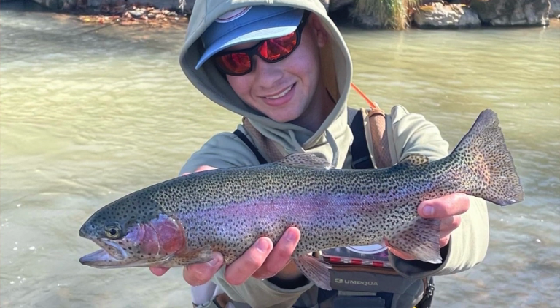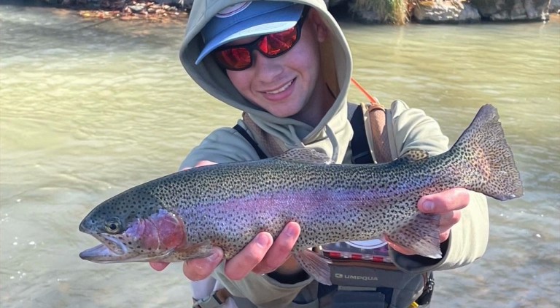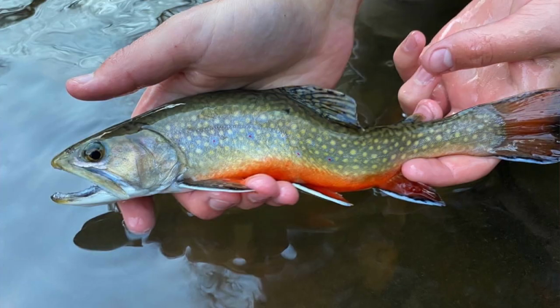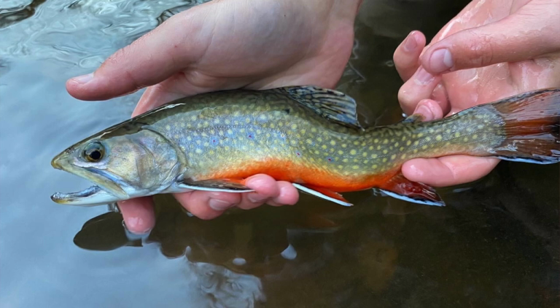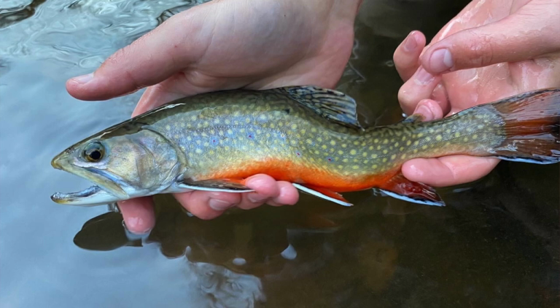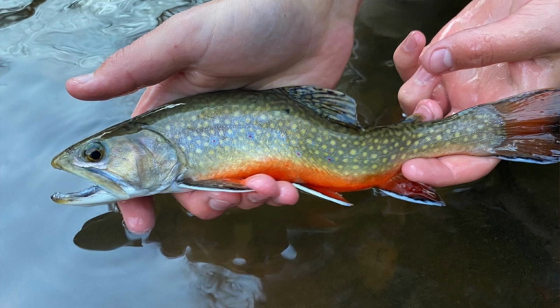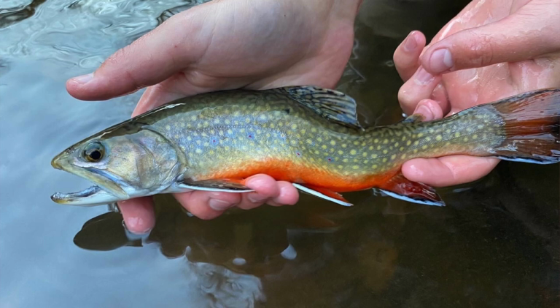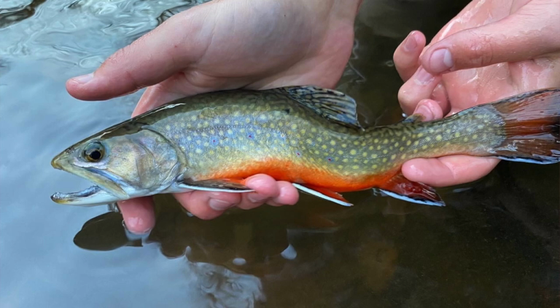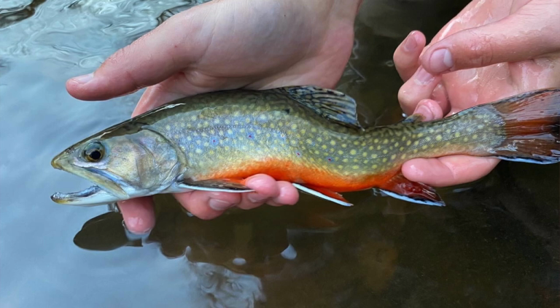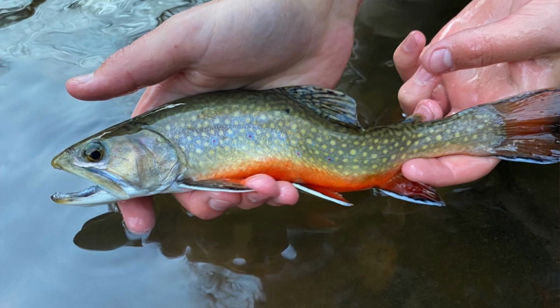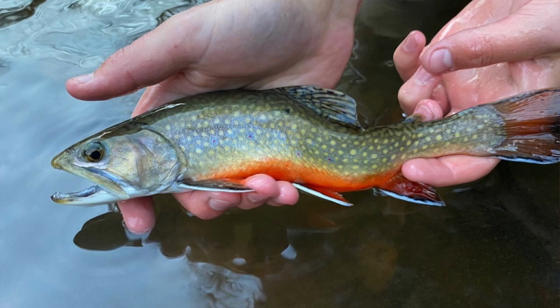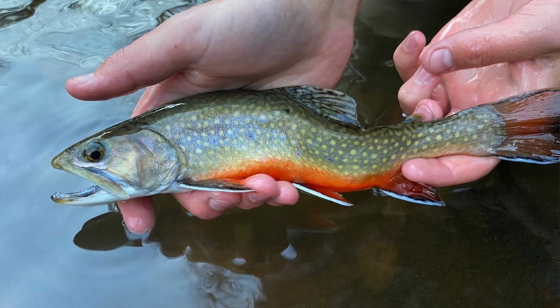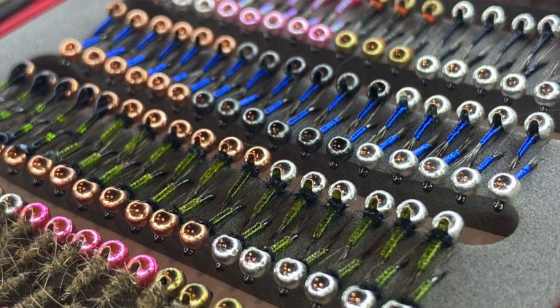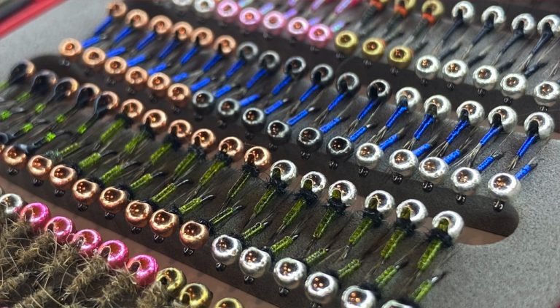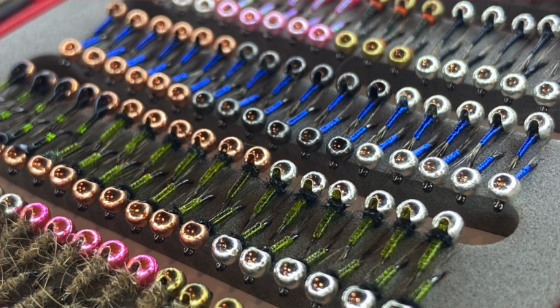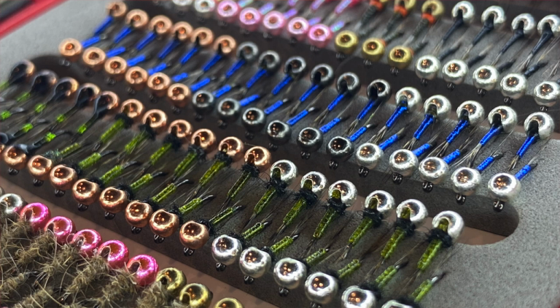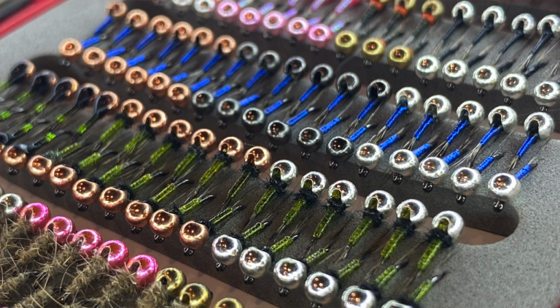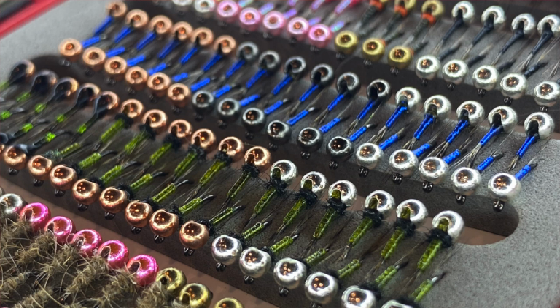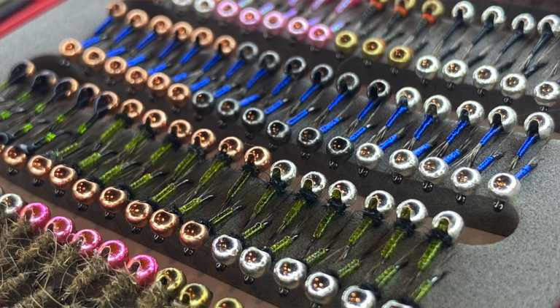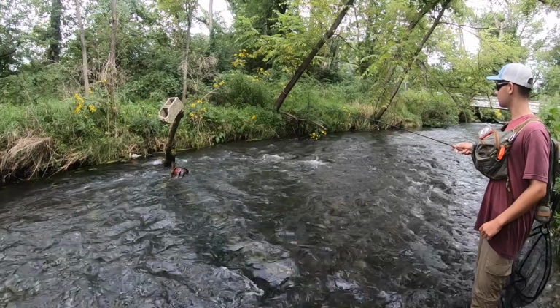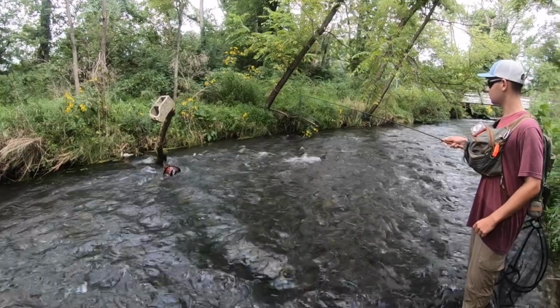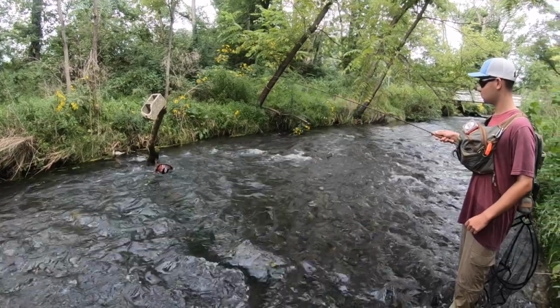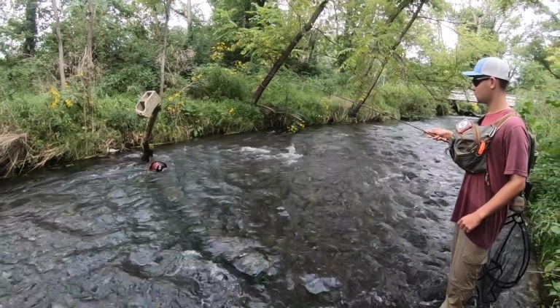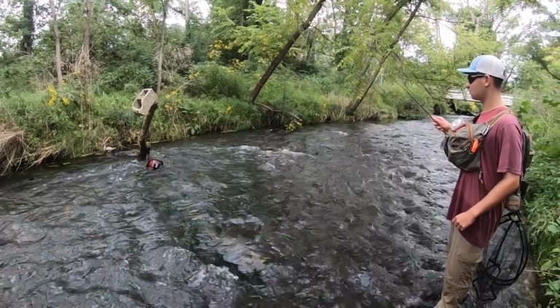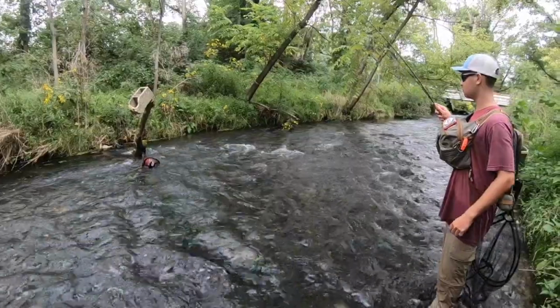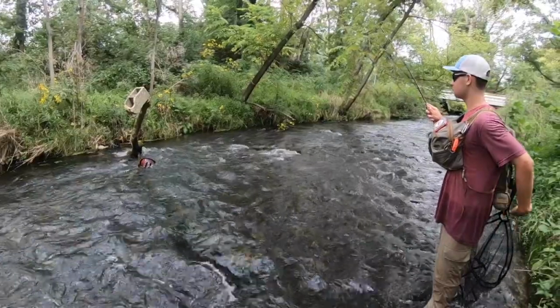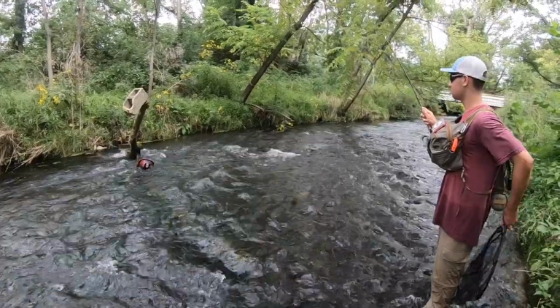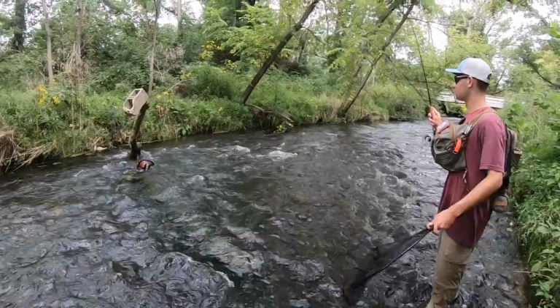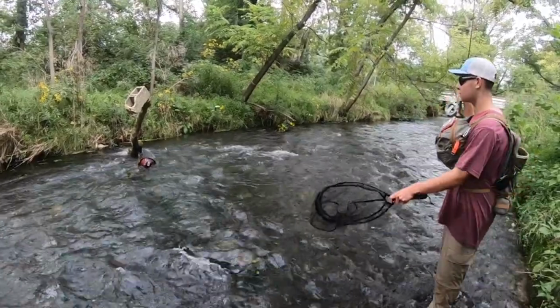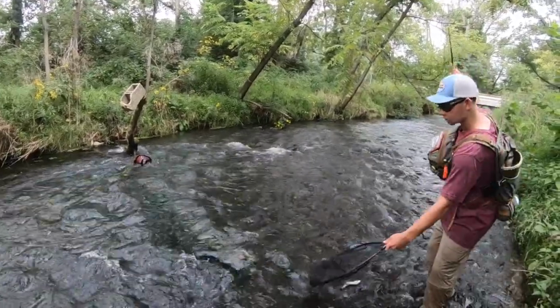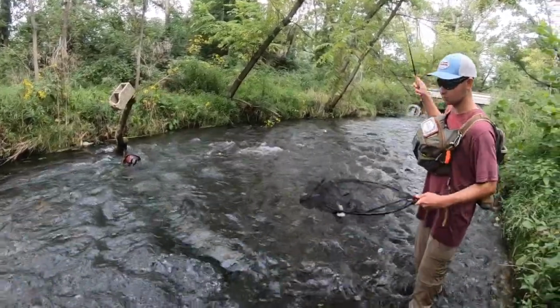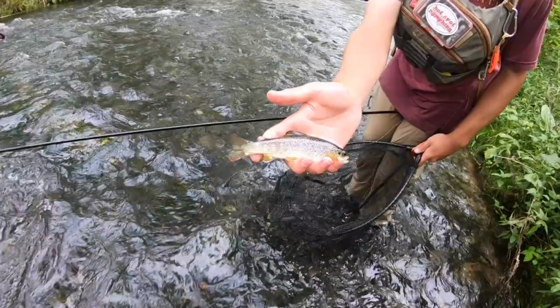This dry is a great dry dropper fly for when there are low flows in the colder months and a longer presentation is needed. It will float at 2.5 feet or smaller very well and the fish will definitely come up to eat this bug on top.